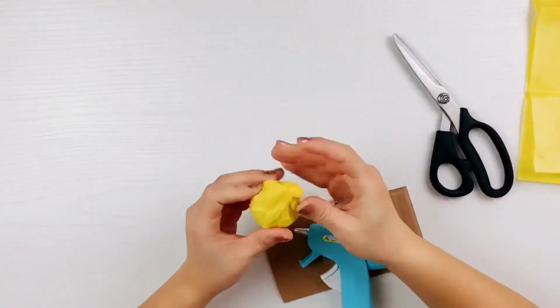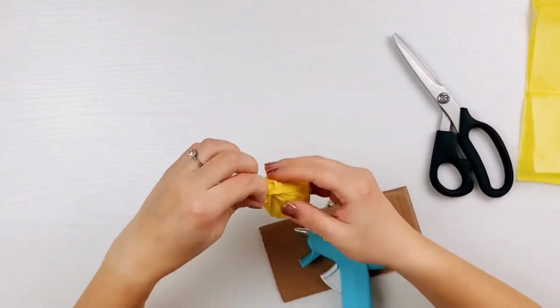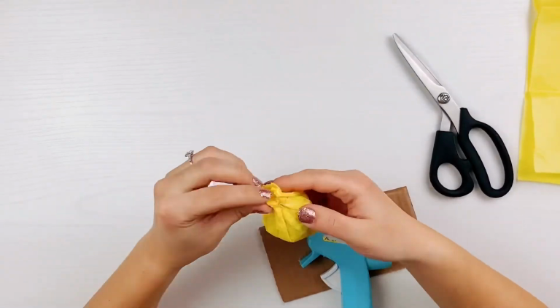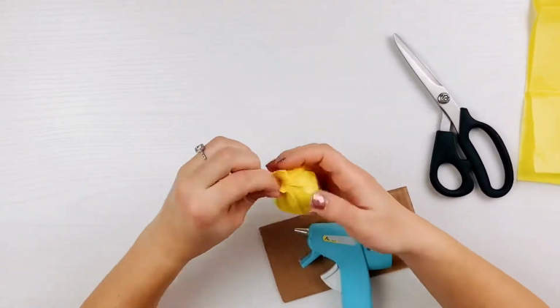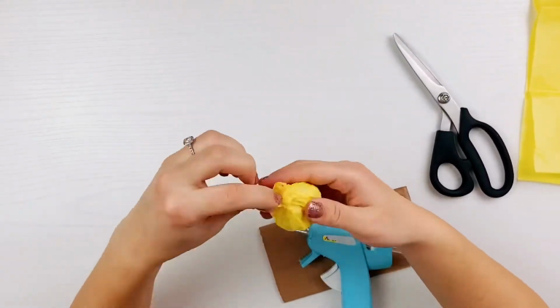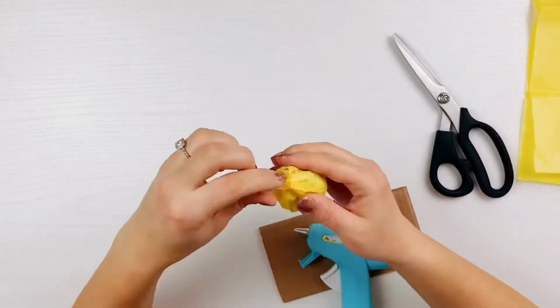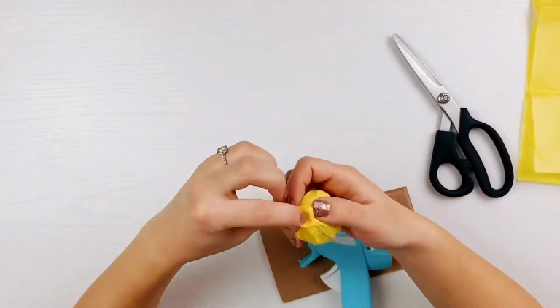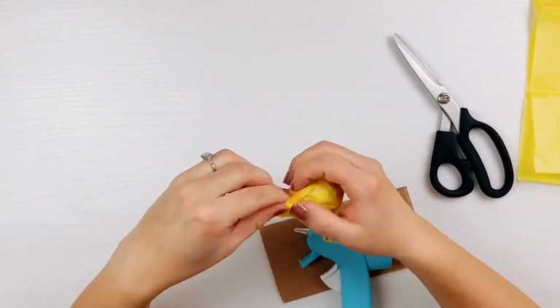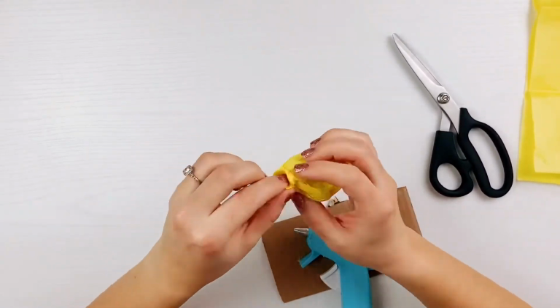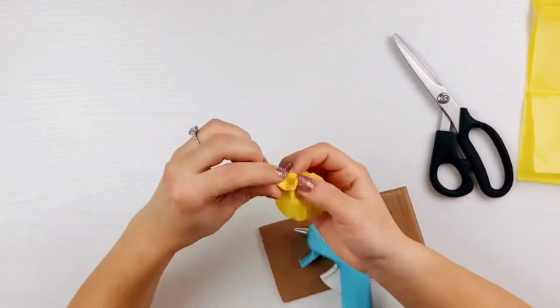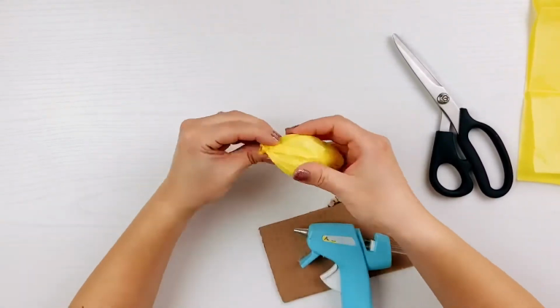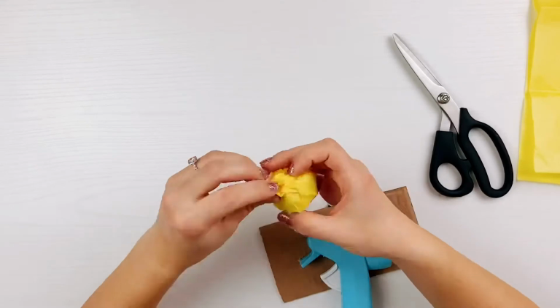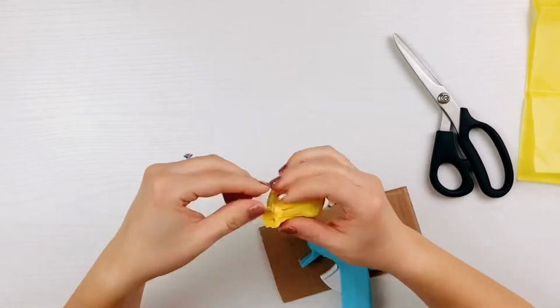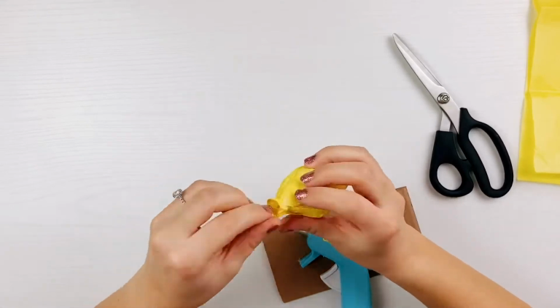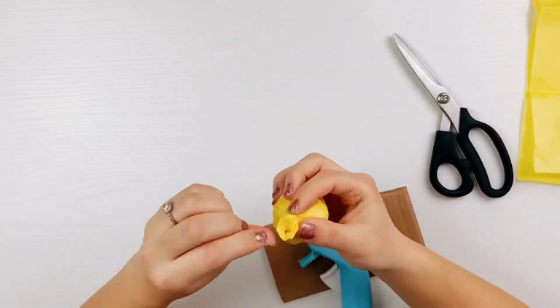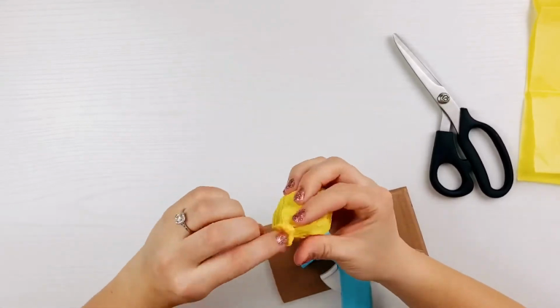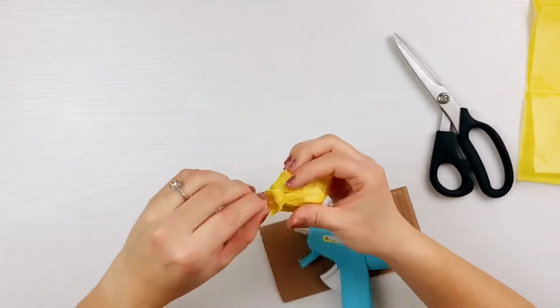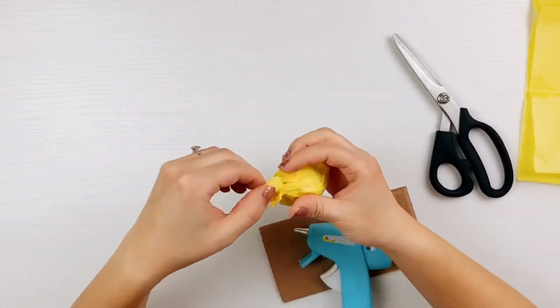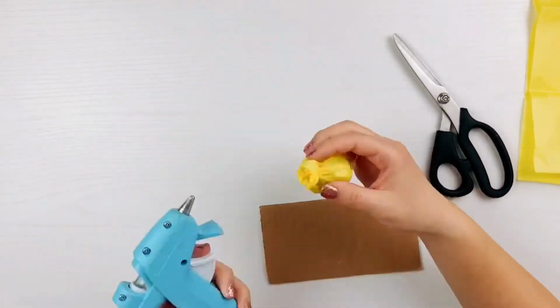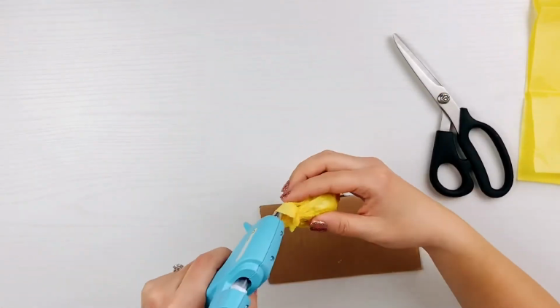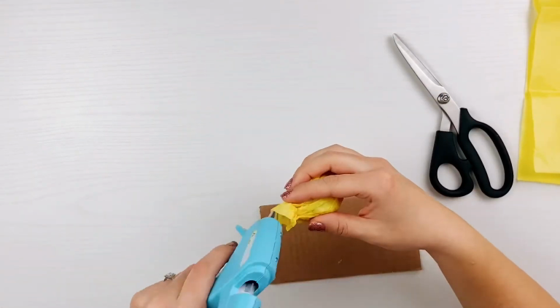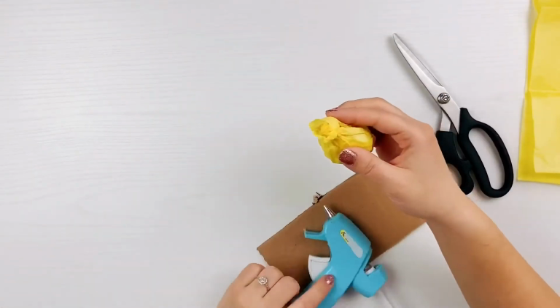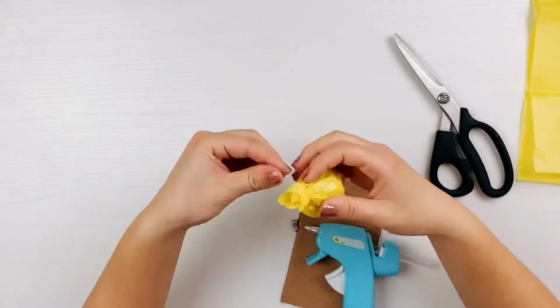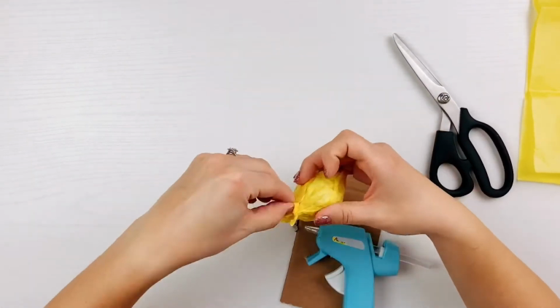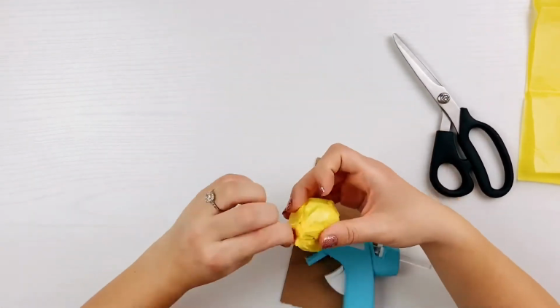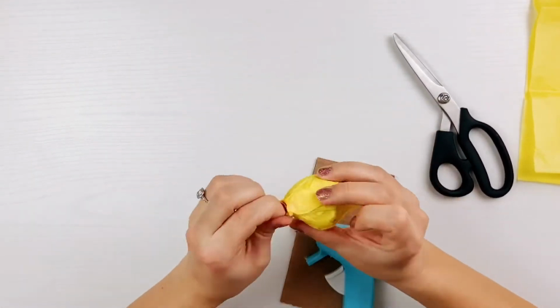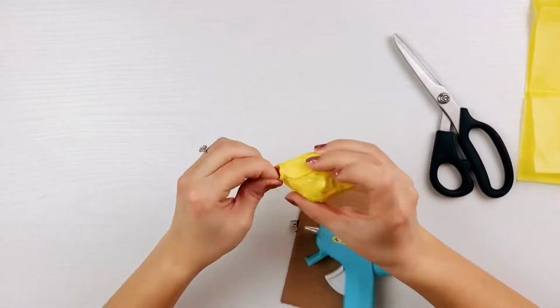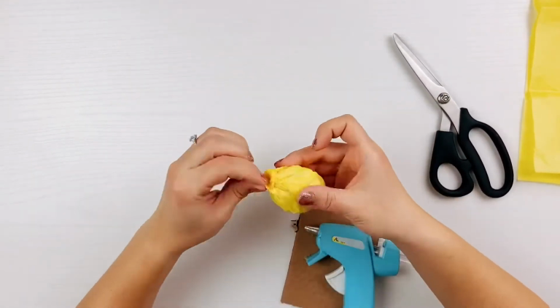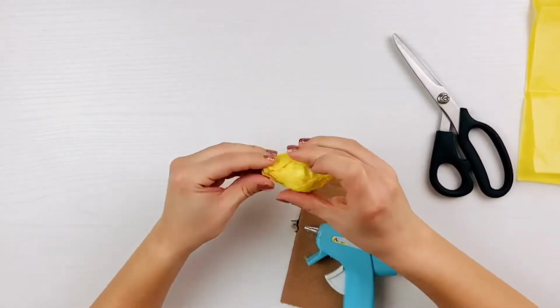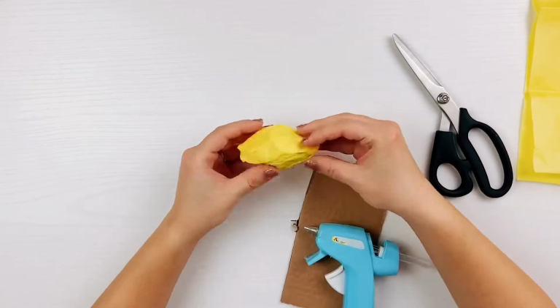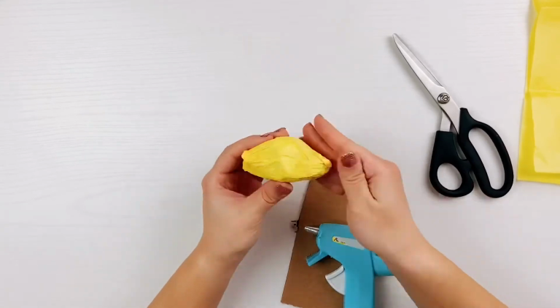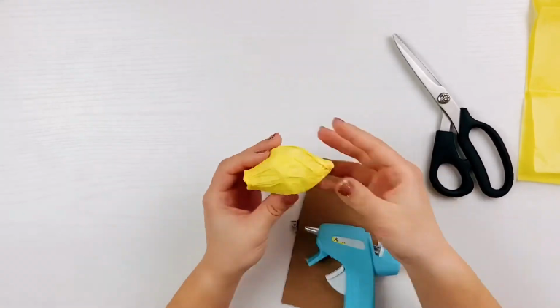Add and glue a little divot on this end of the lemon to imitate where it would have been connected to the tree, to make it look even more like an actual lemon. Once you're done gluing, your lemons are all done.